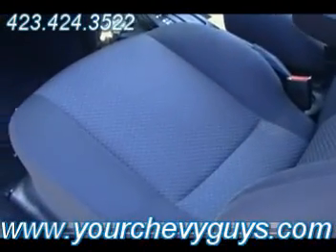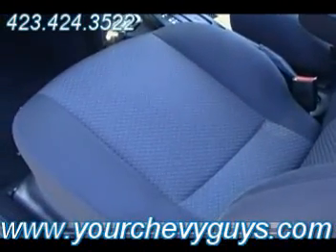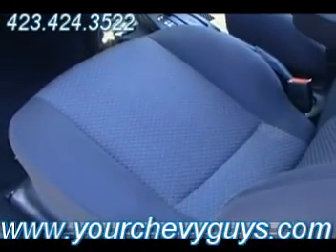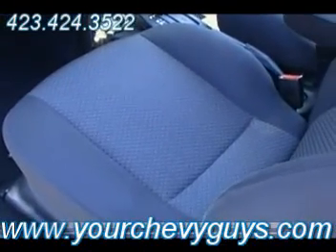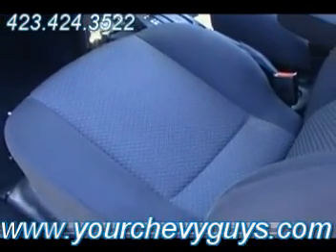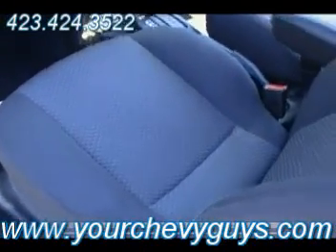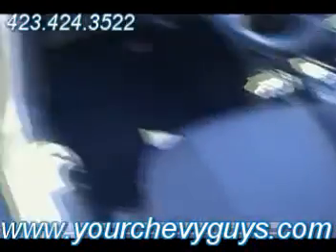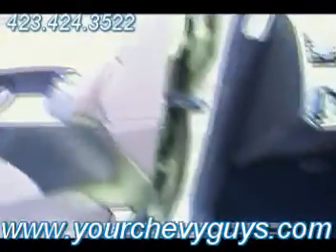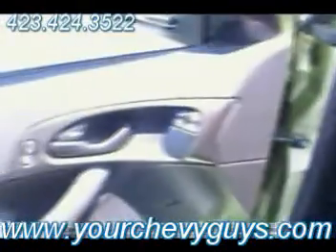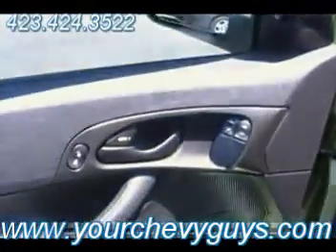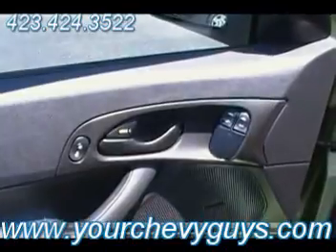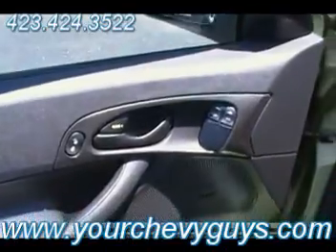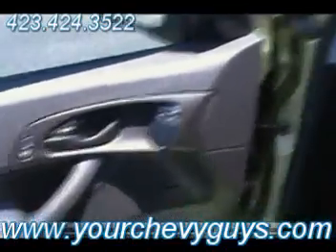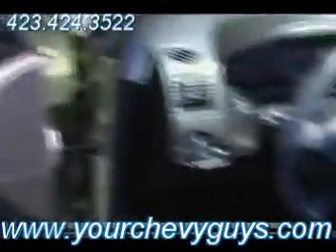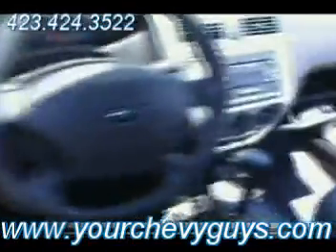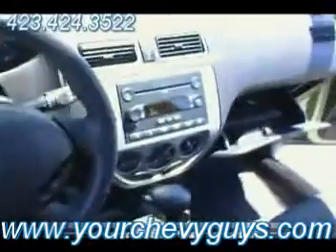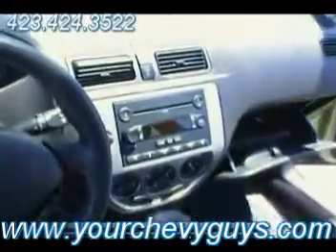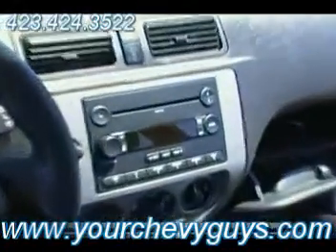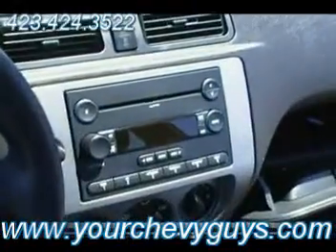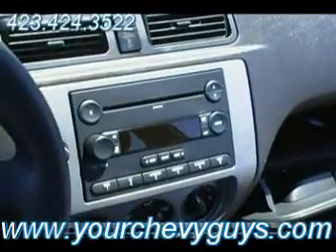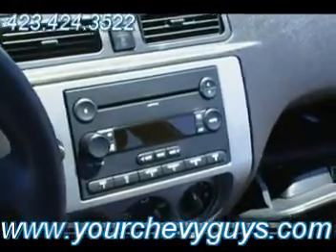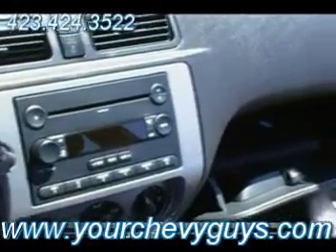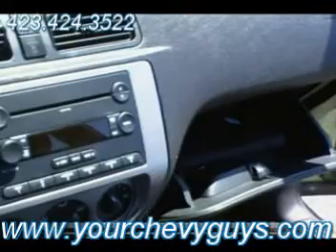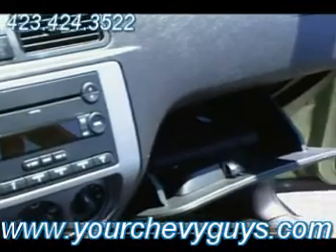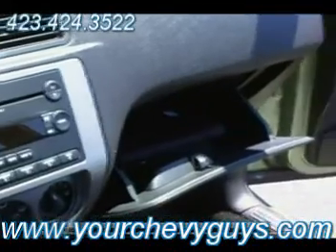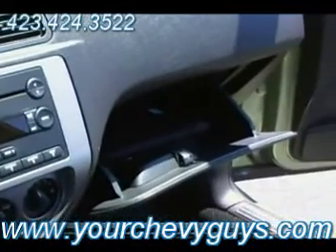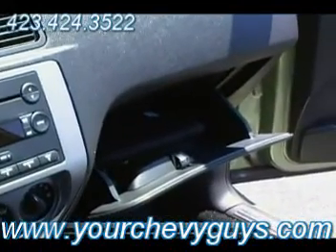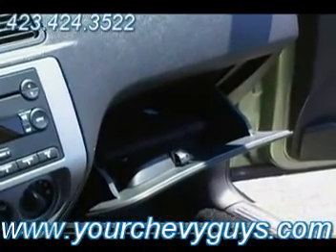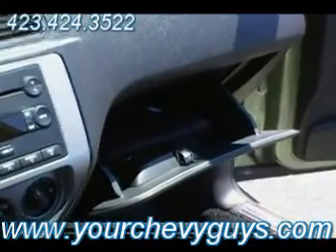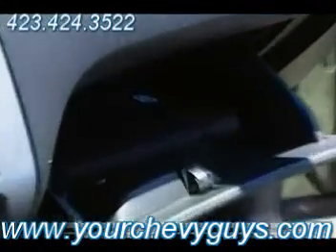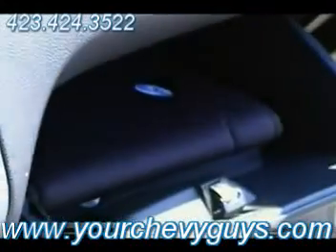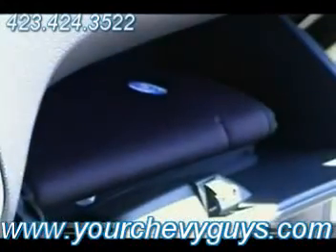It's a beautiful medium graphite two-tone cloth interior. The SES is going to give you all the power buttons, the CD player with MP3 capability. You can record your own CDs and get about 175, 180 songs.